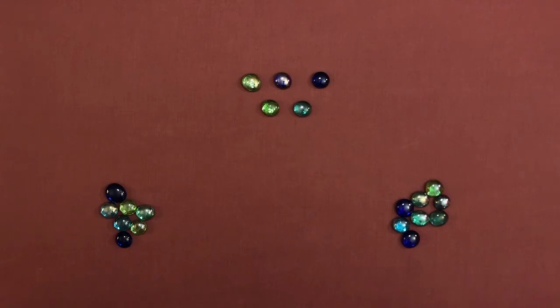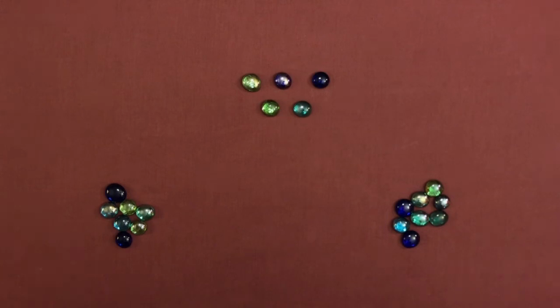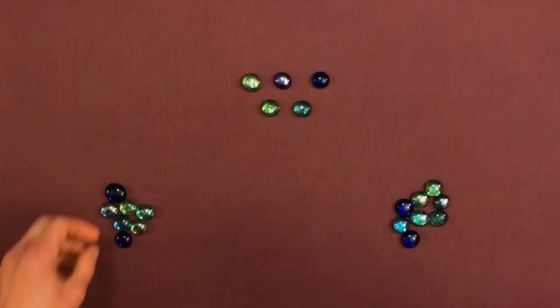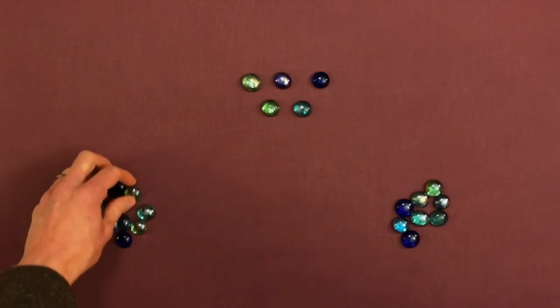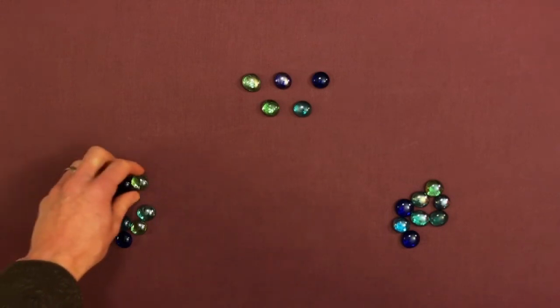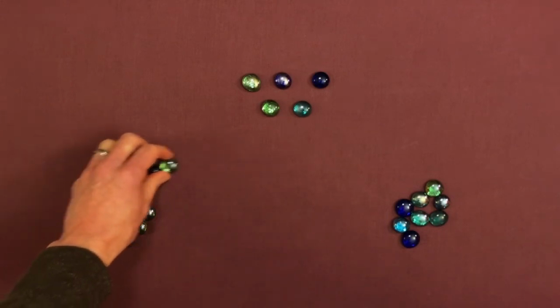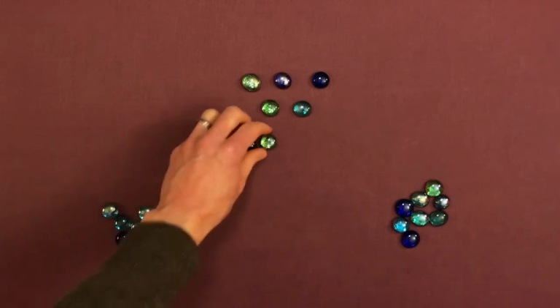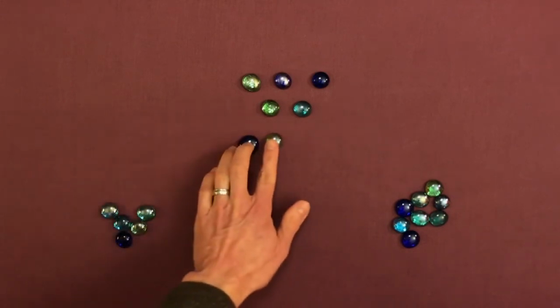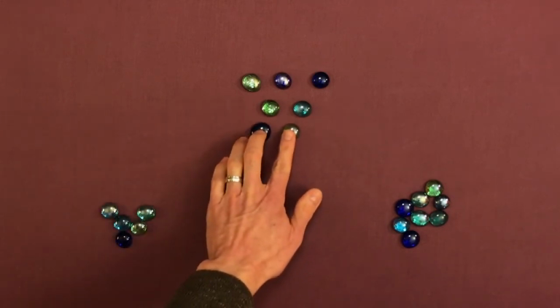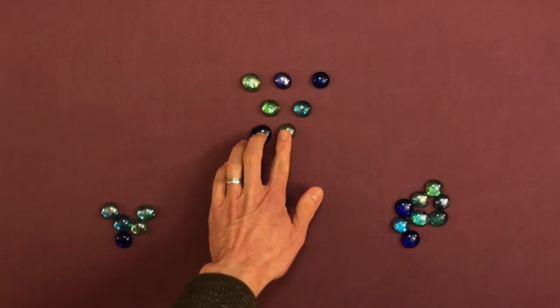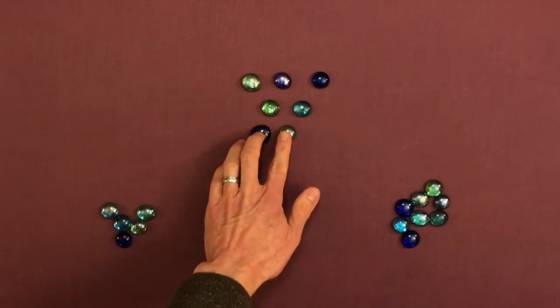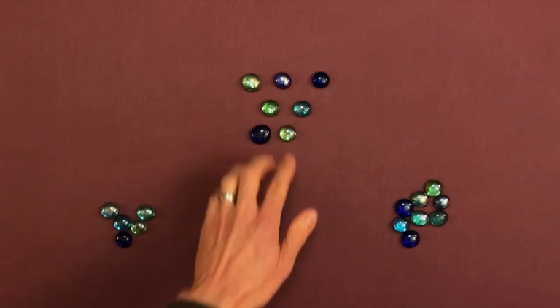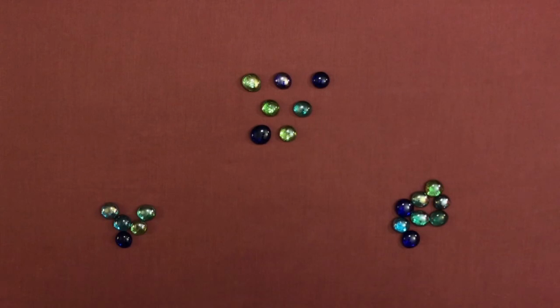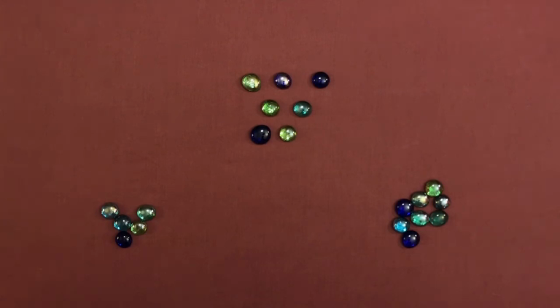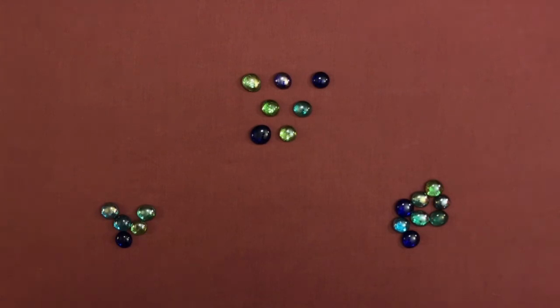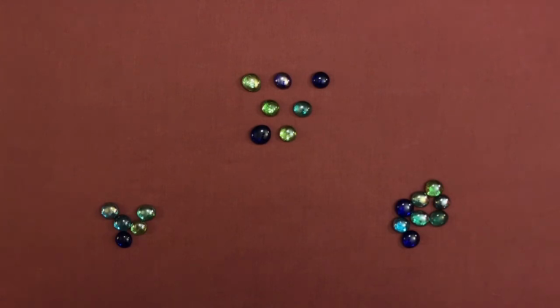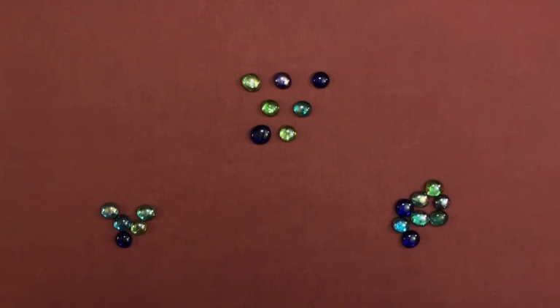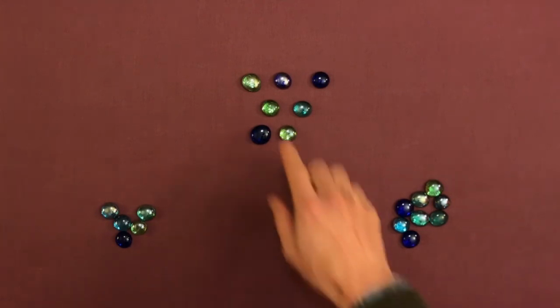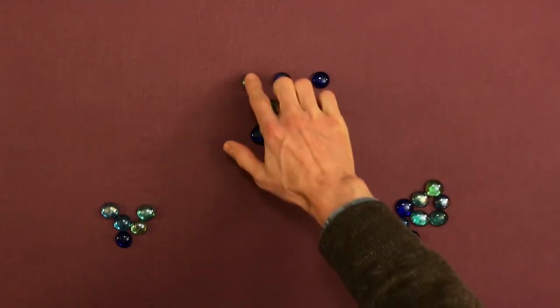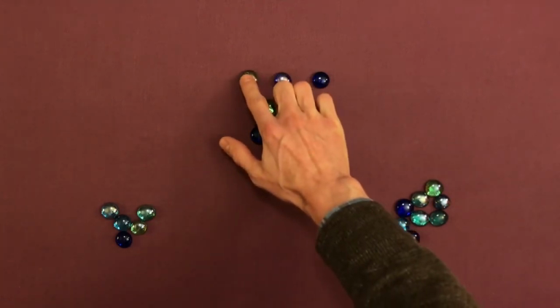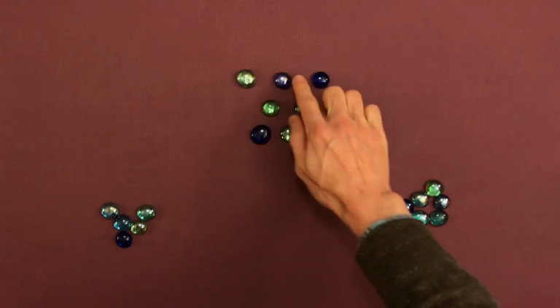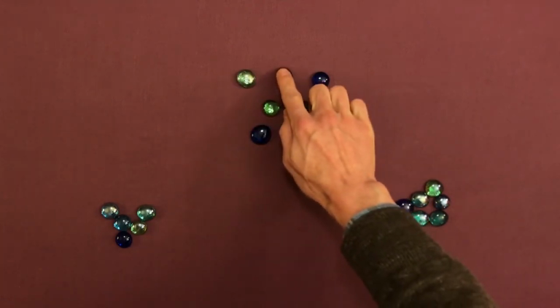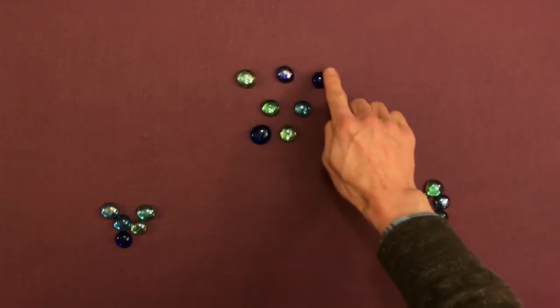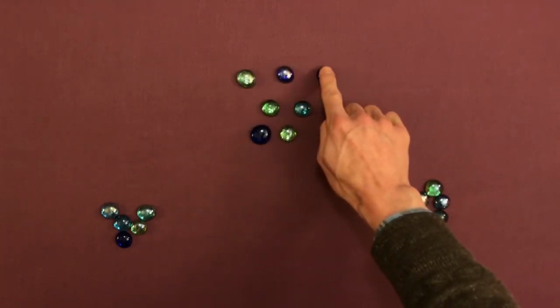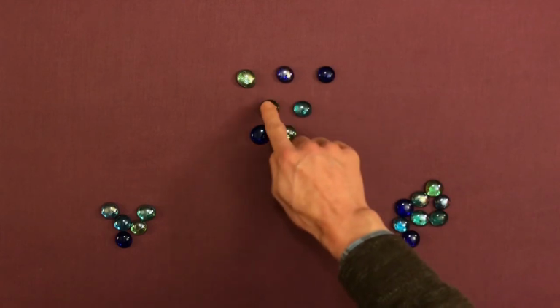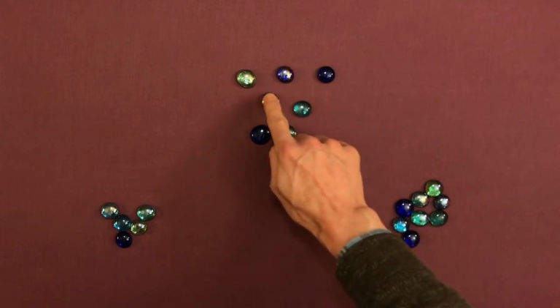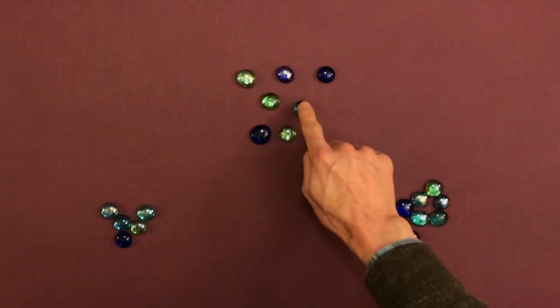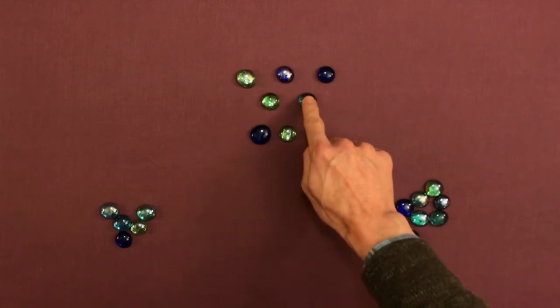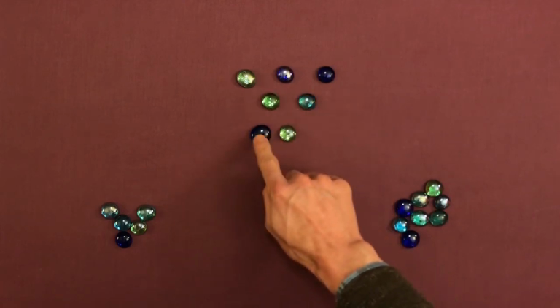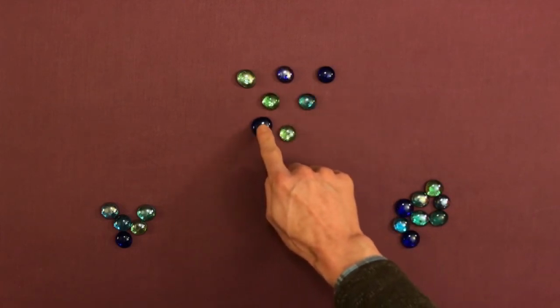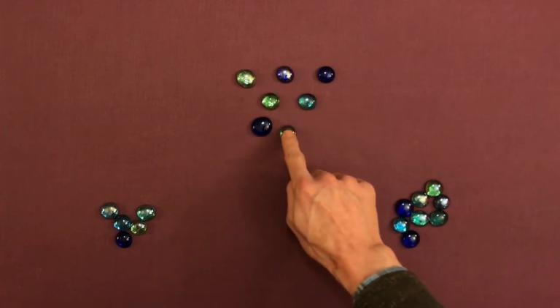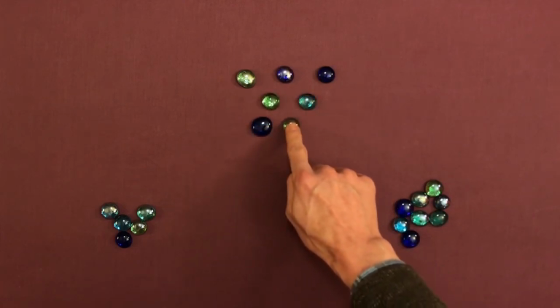Then you can add a couple more. You might say, 'I'm going to add two more here. Let's count them again.' Then the child can count: one, two, three, four, five, six, seven.